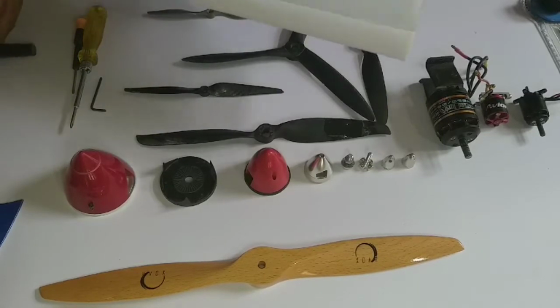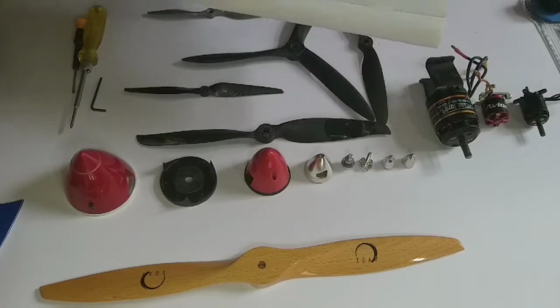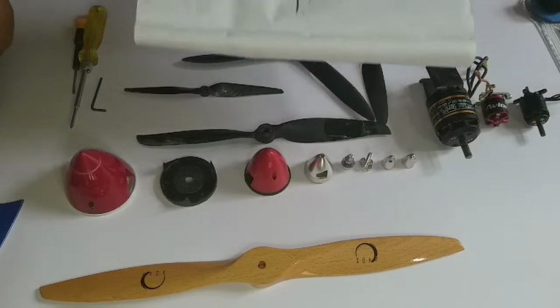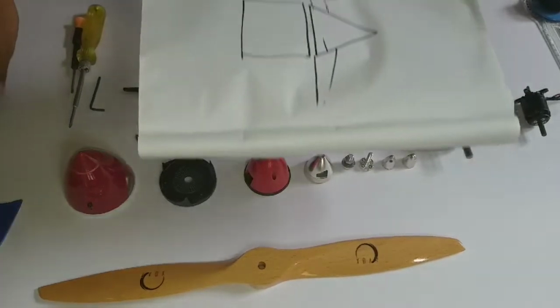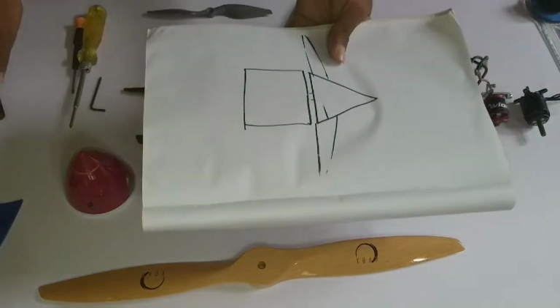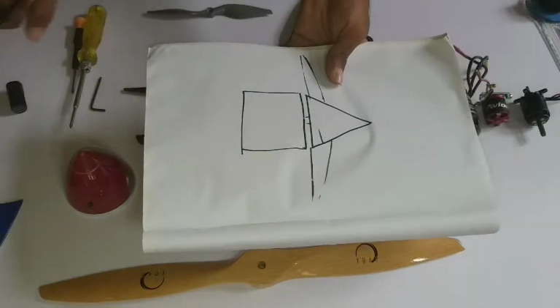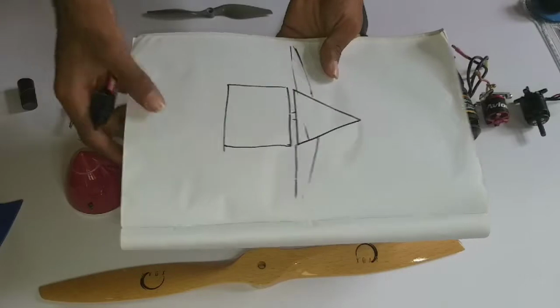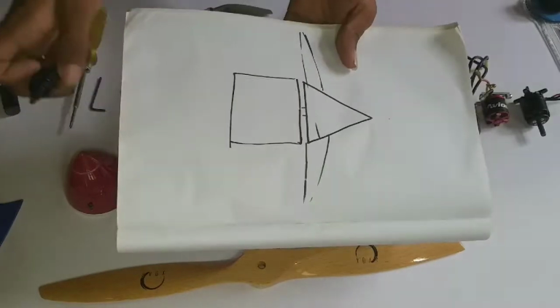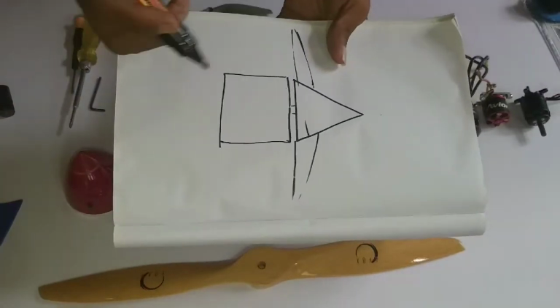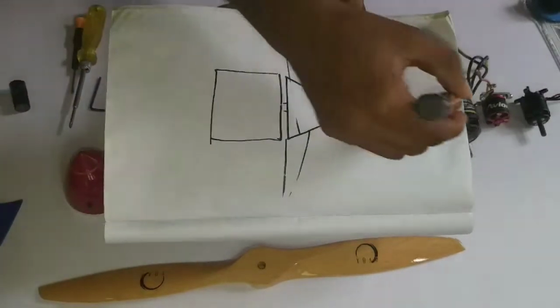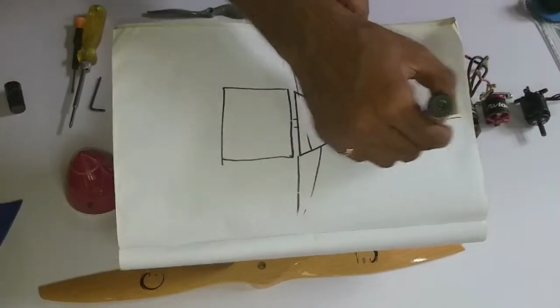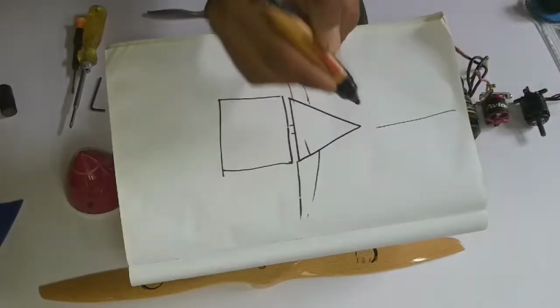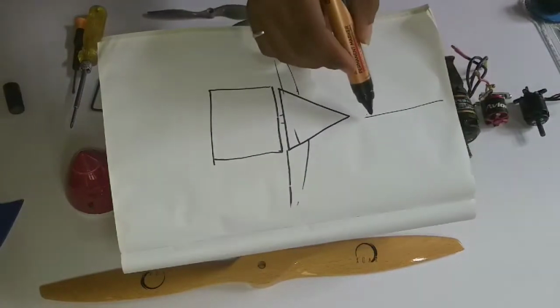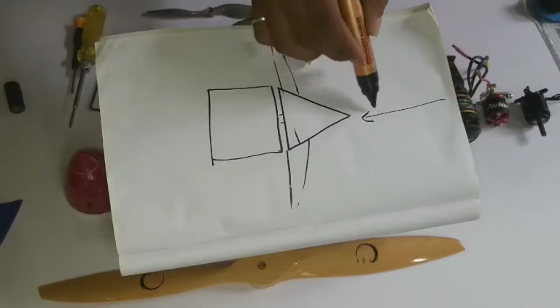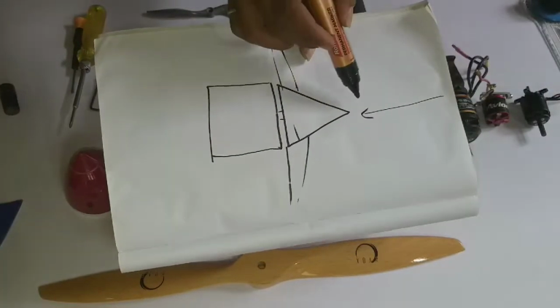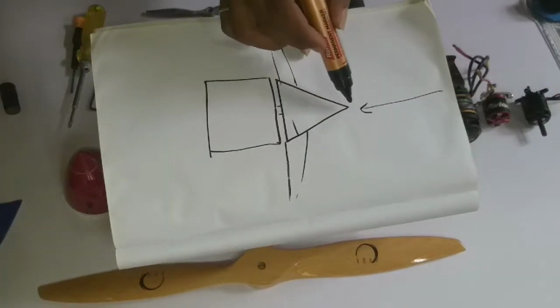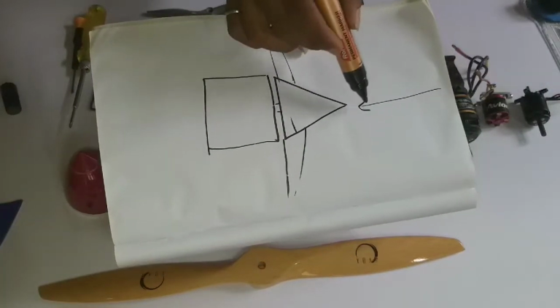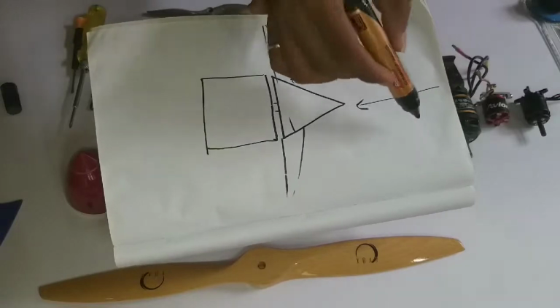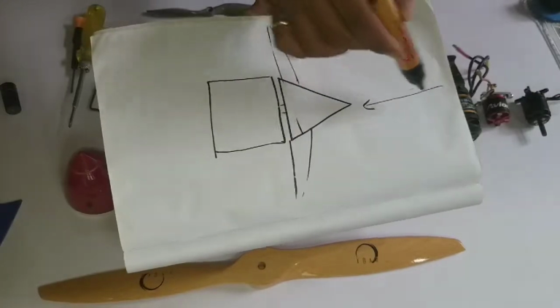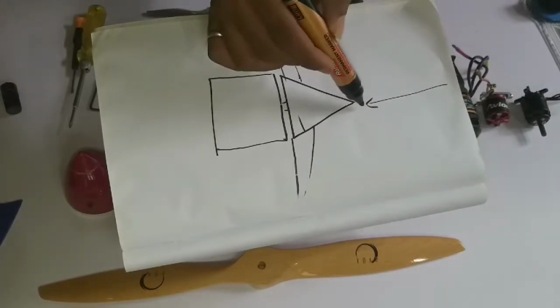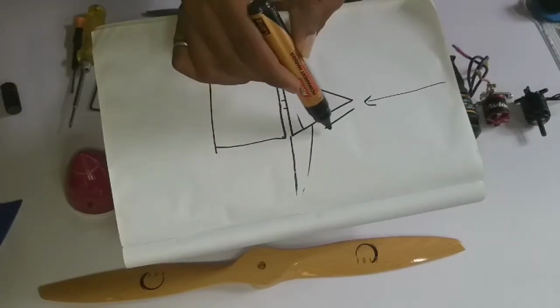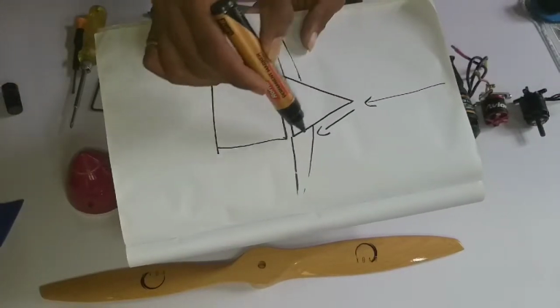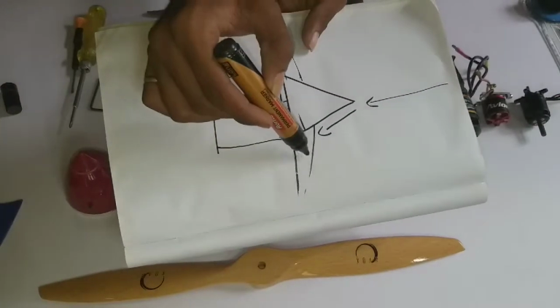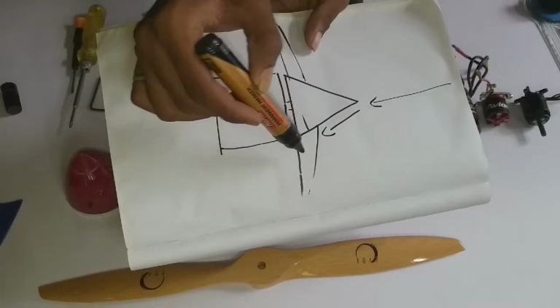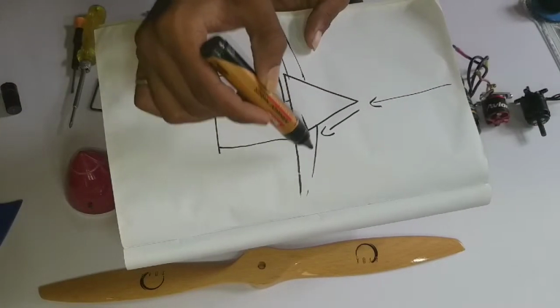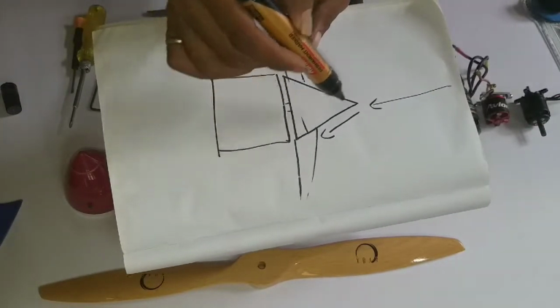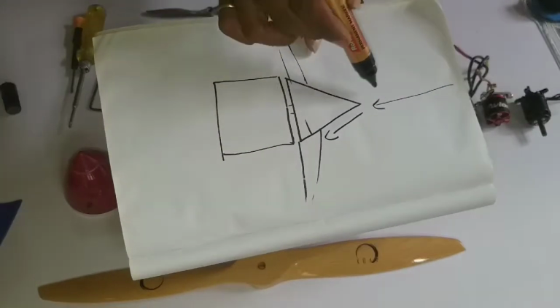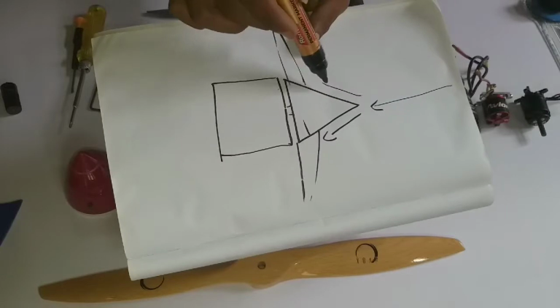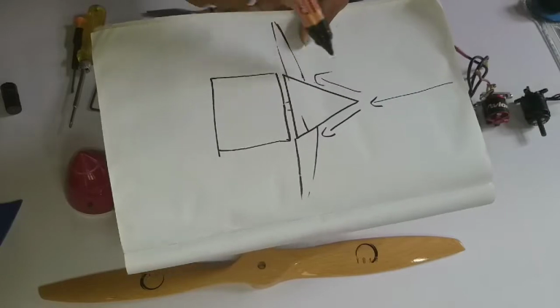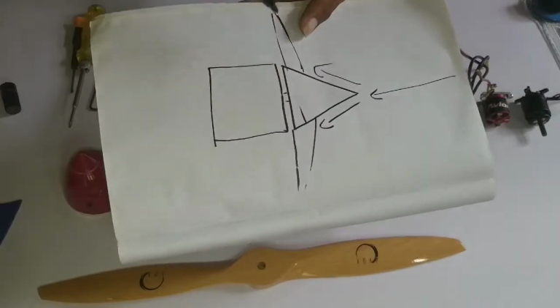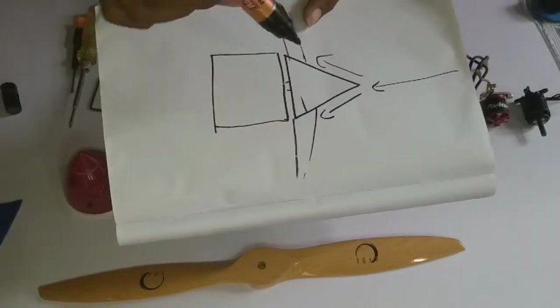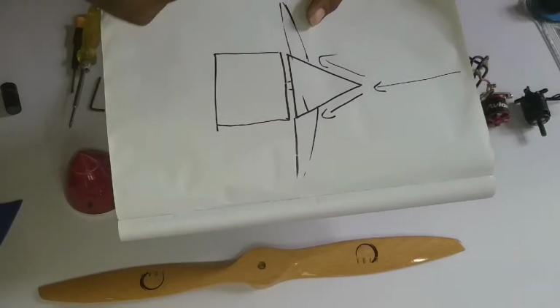Let's talk about the basic principle of how a spinner works. When air comes in, it hits the spinner and diverges outward toward the propeller. This means you are actually increasing the efficiency of the propeller.